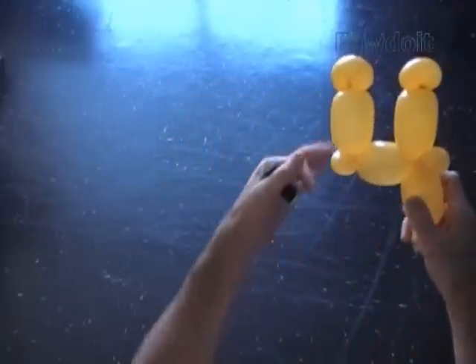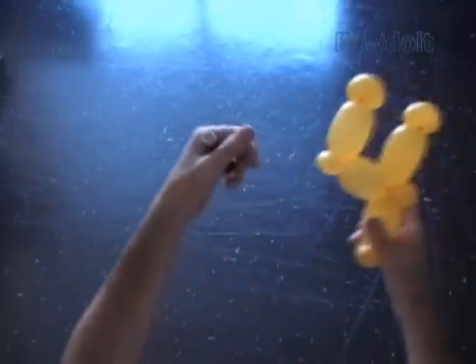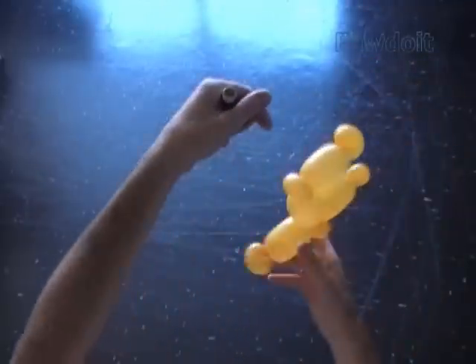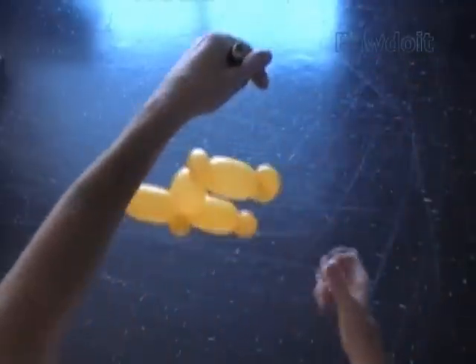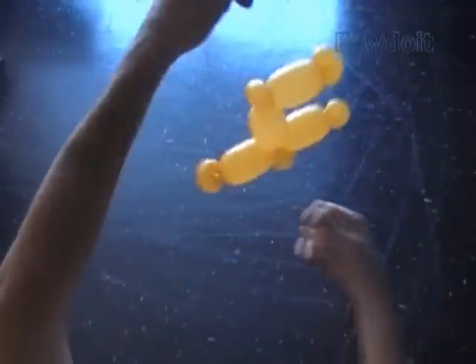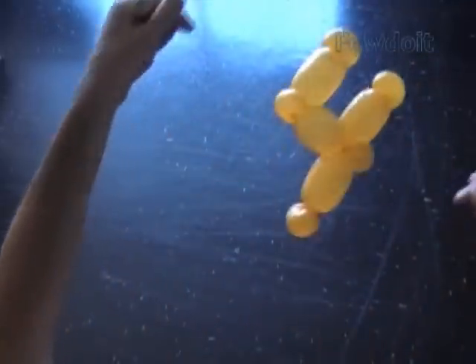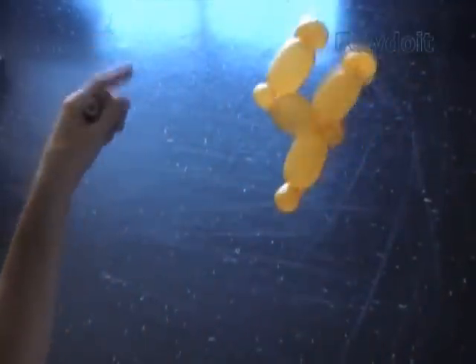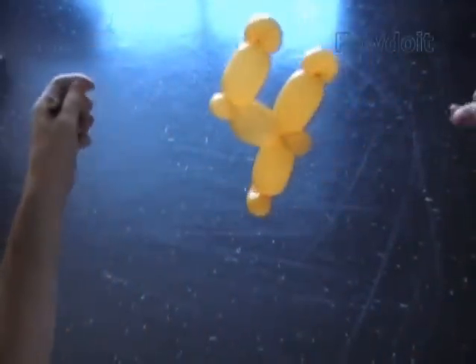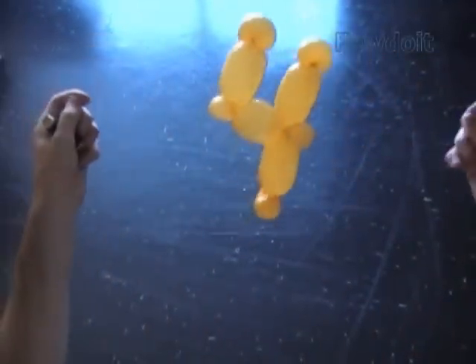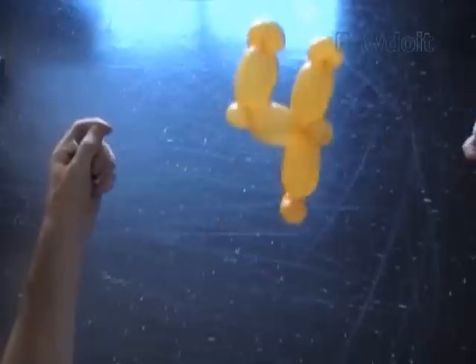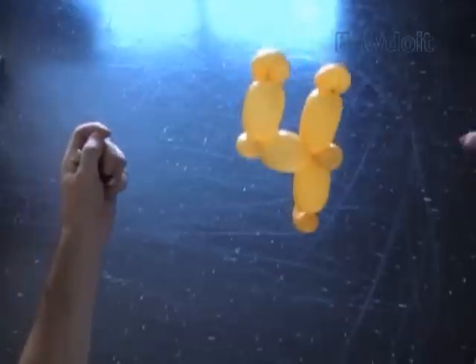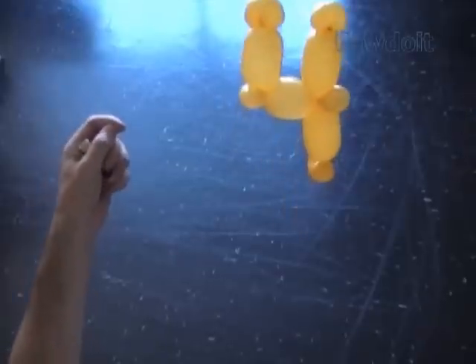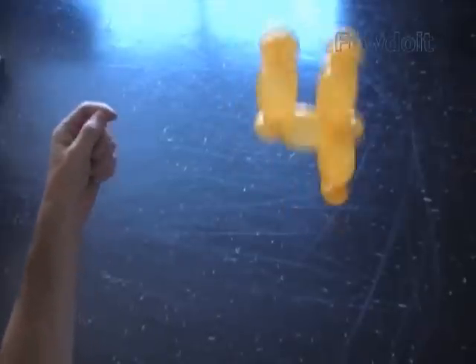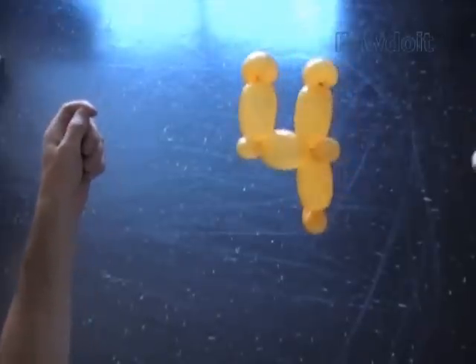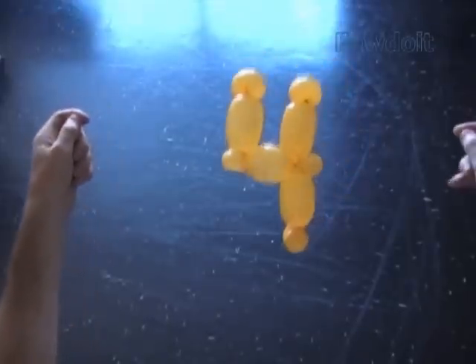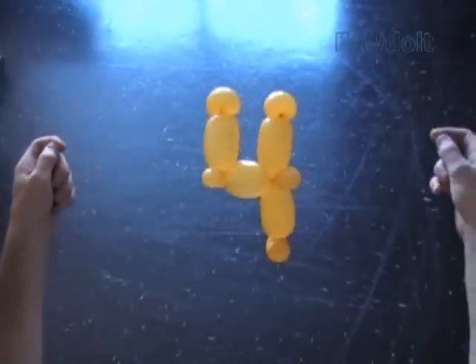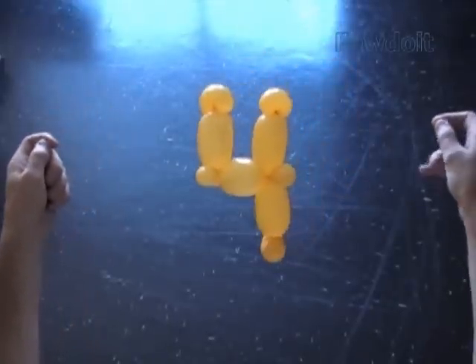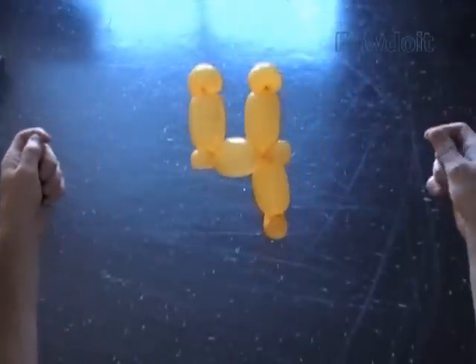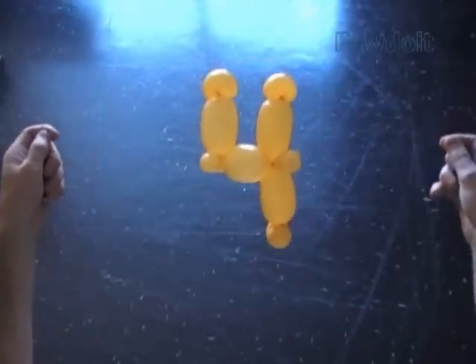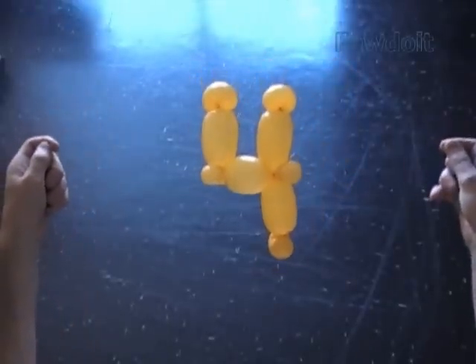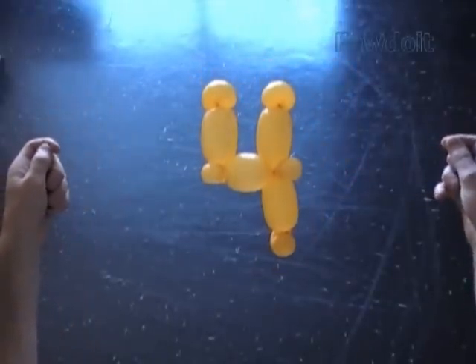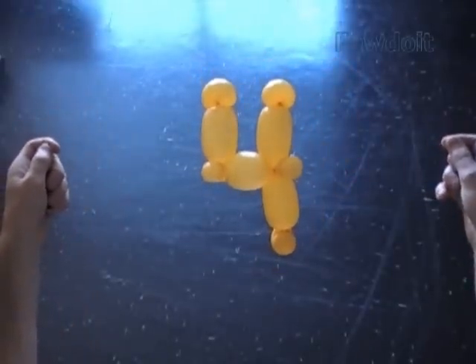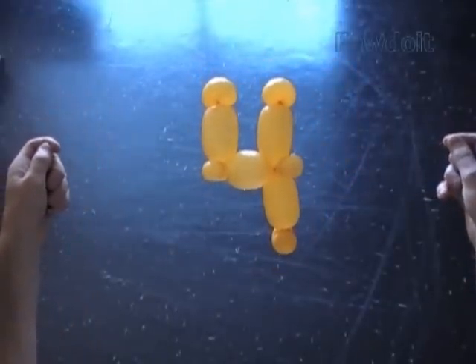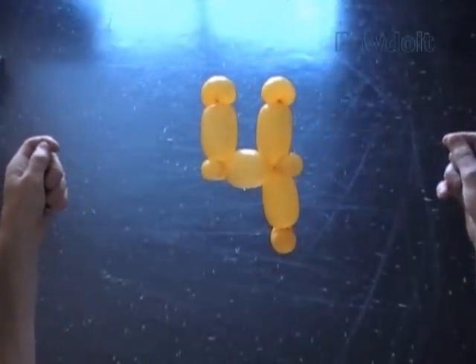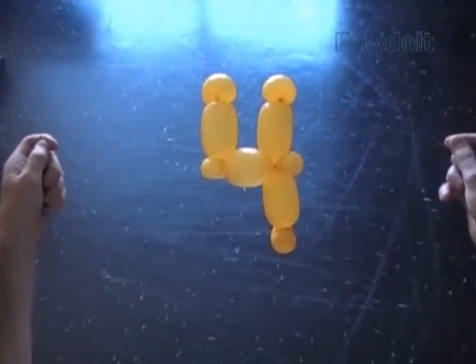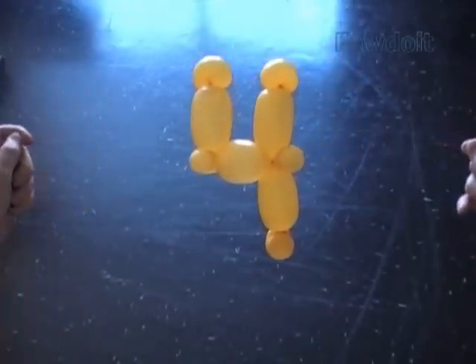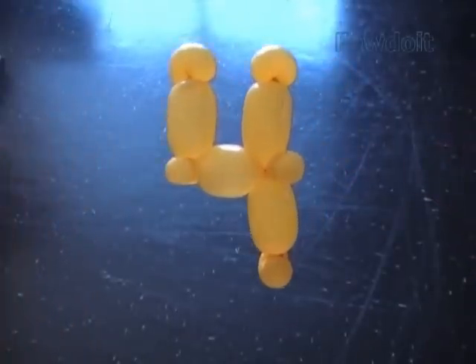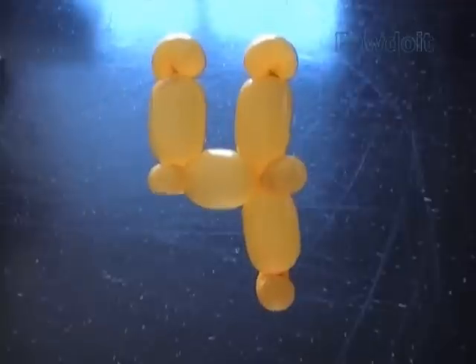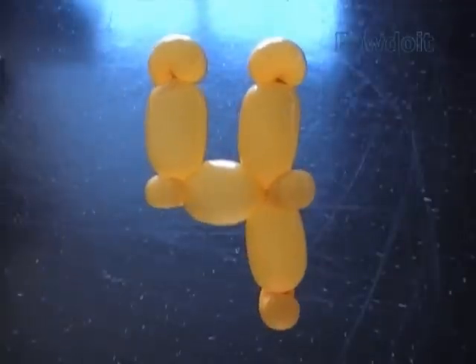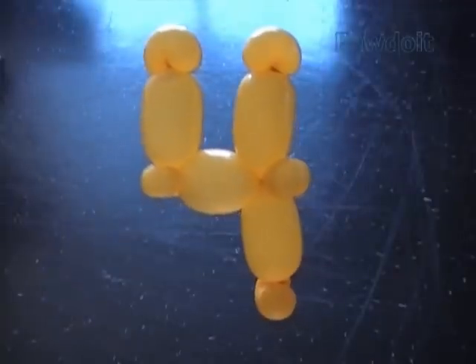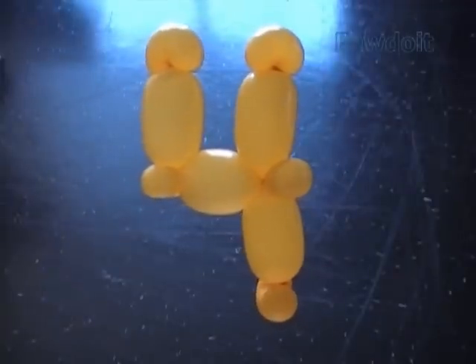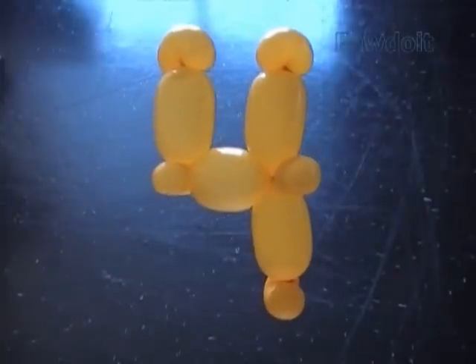Ok. Congratulations! We have made Russian letter CH or number 4. Have fun and happy twisting!